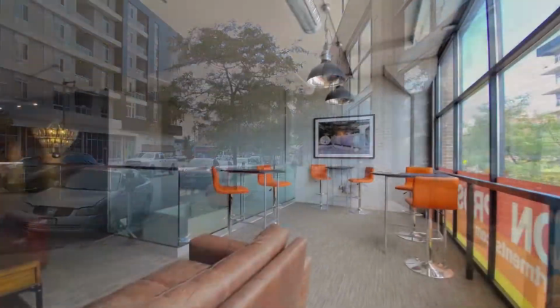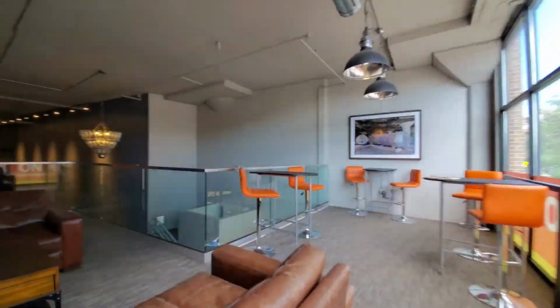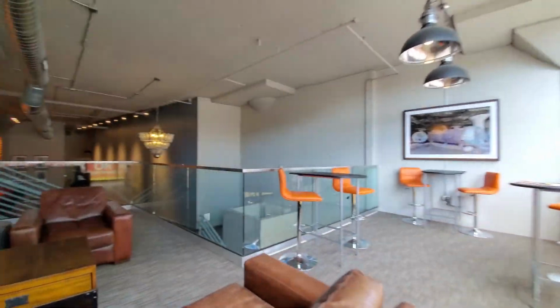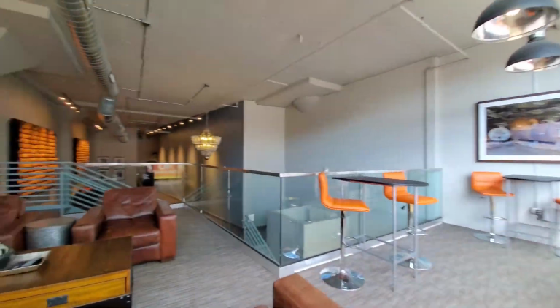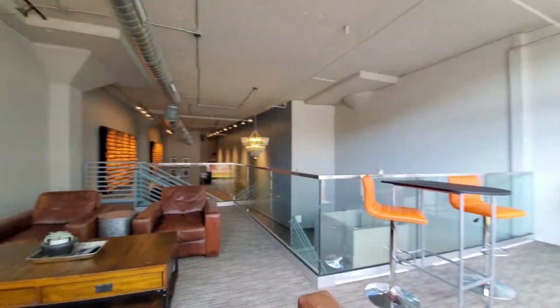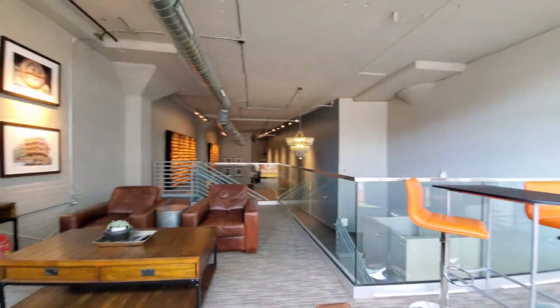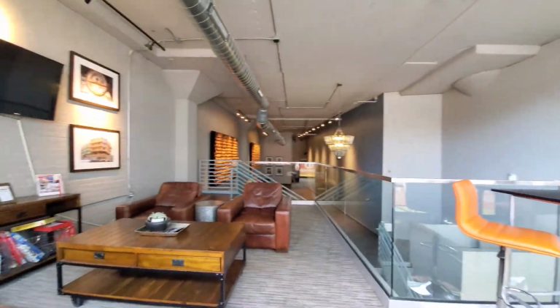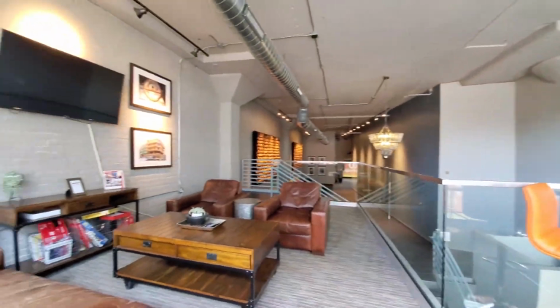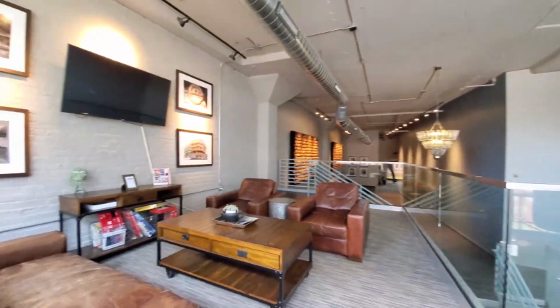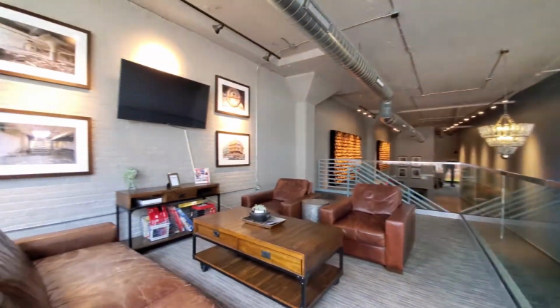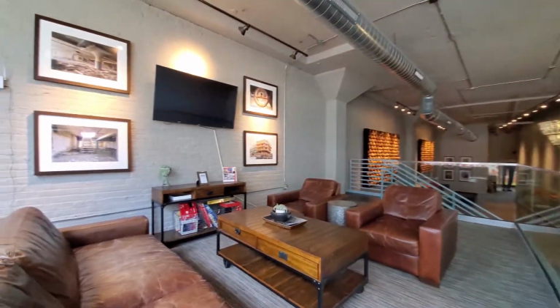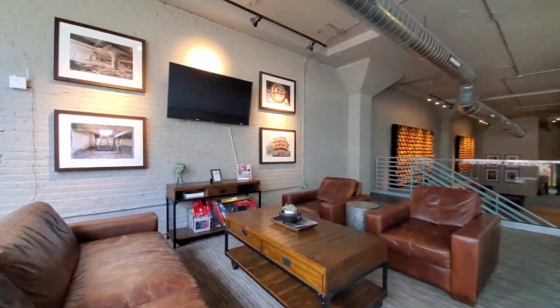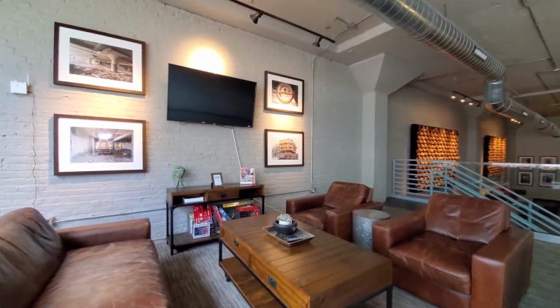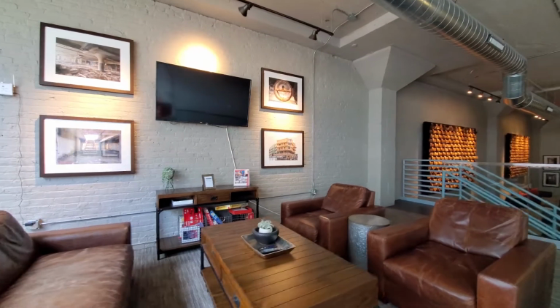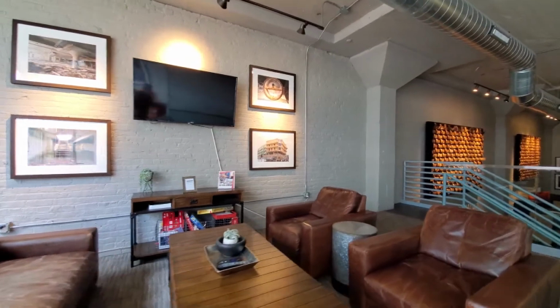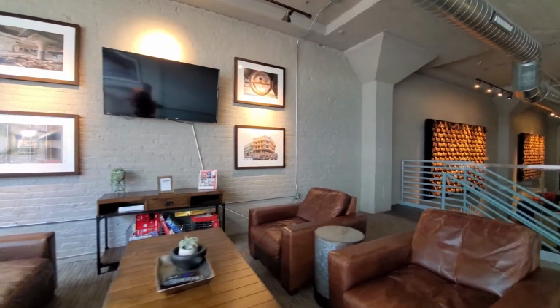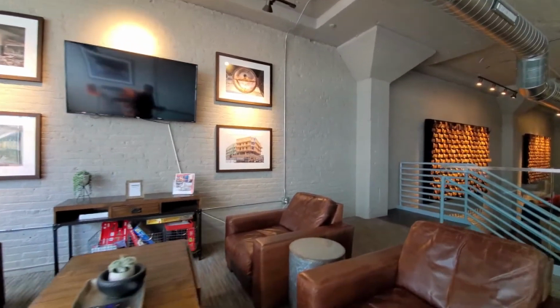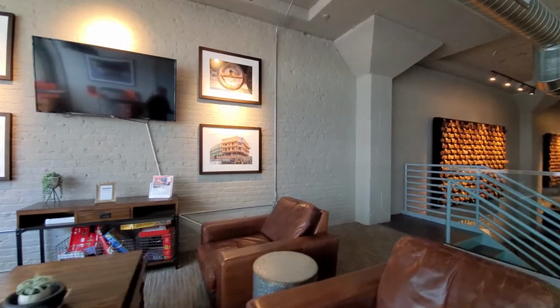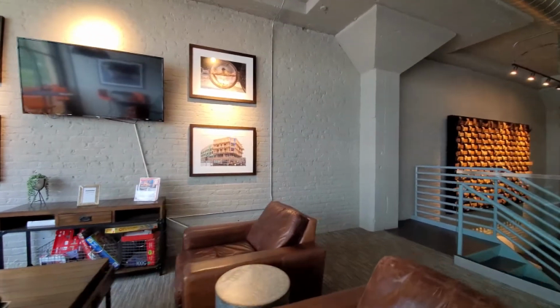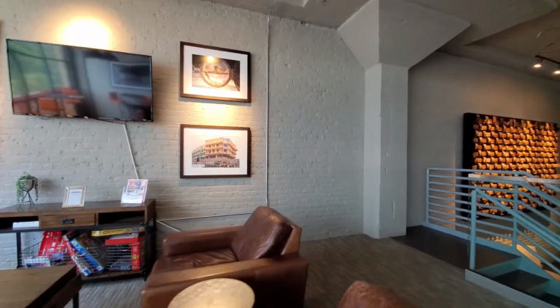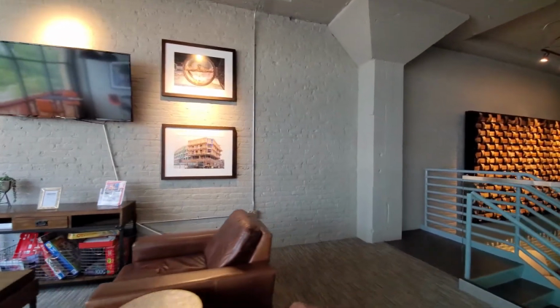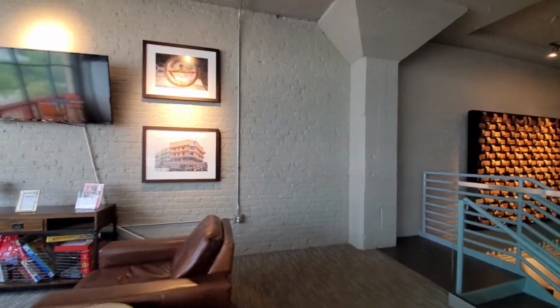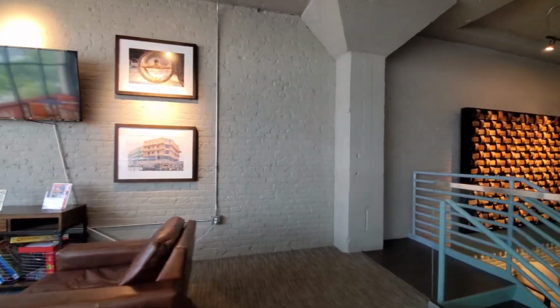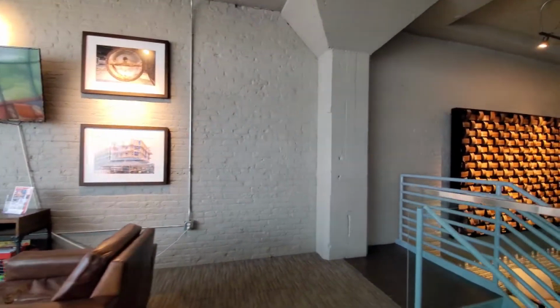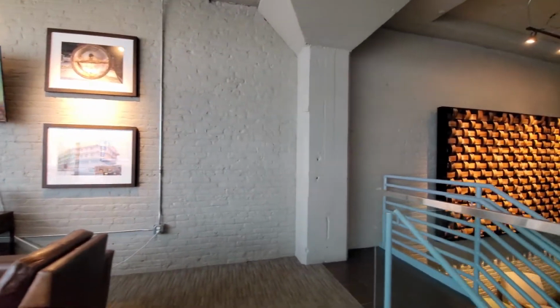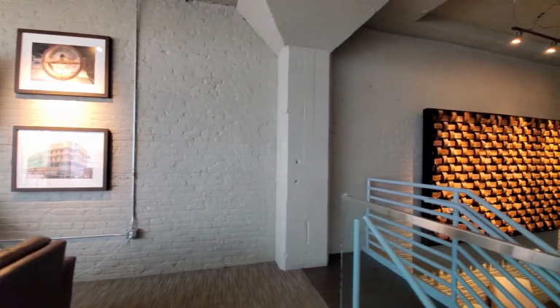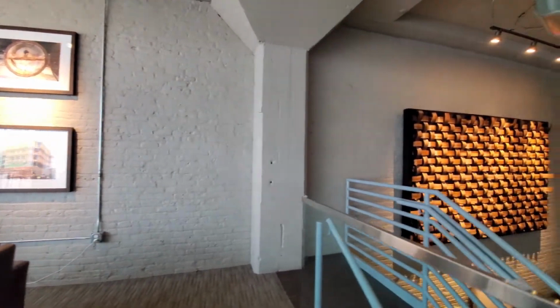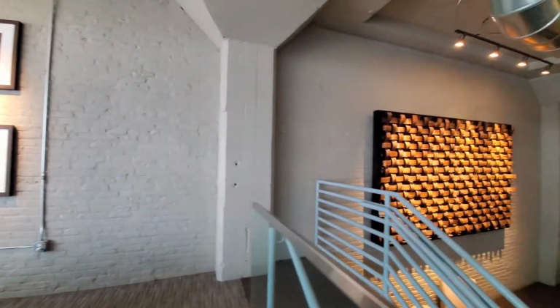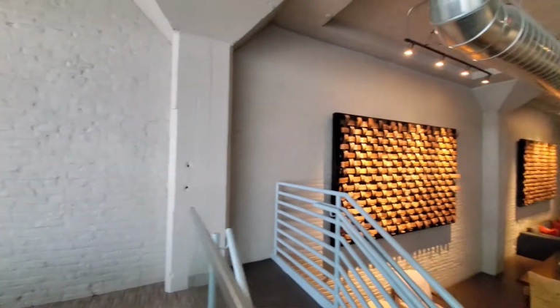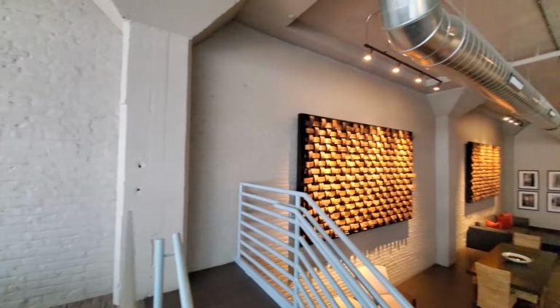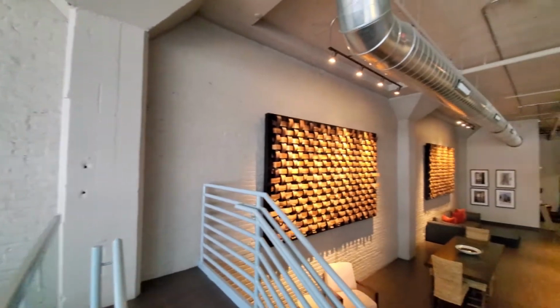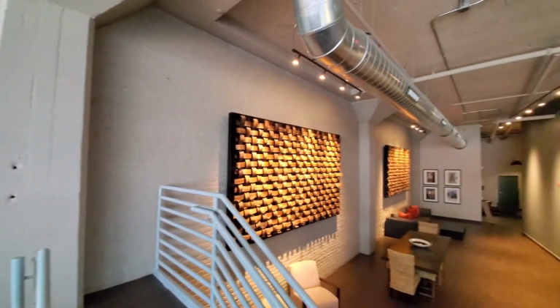Overlook has a bright, comfortably furnished mezzanine level lounge with a large screen TV. It overlooks a spacious lobby leading to the elevator bank.